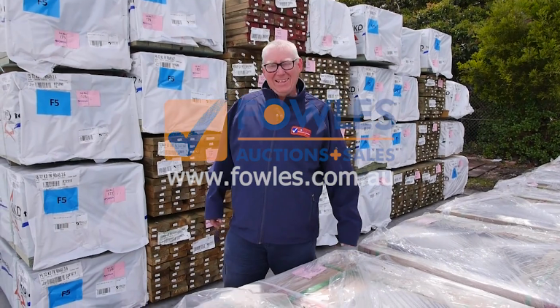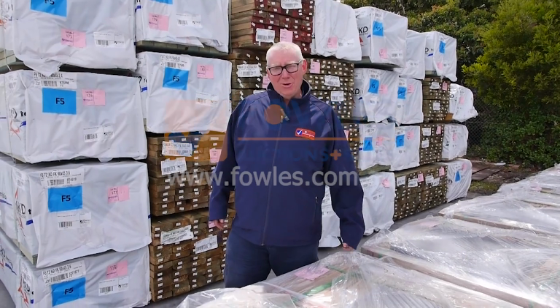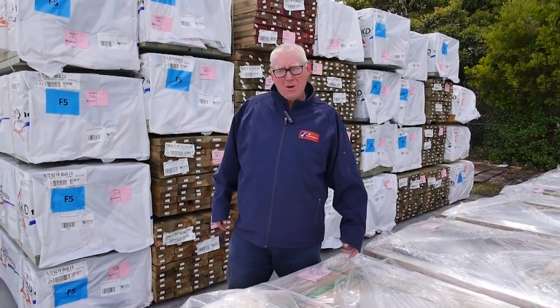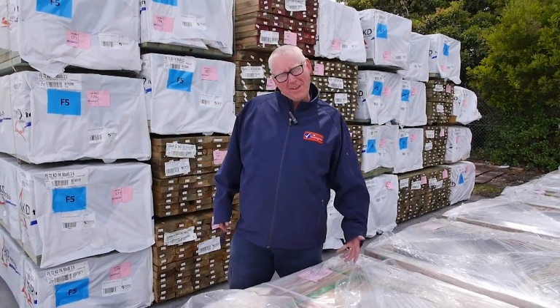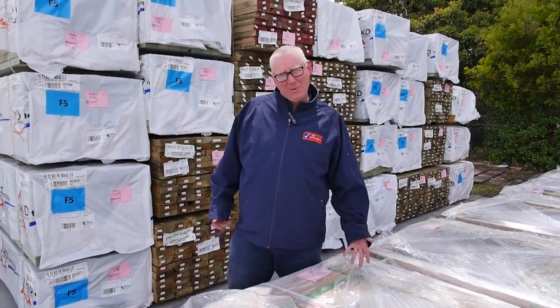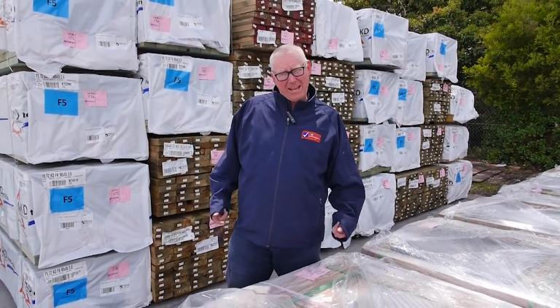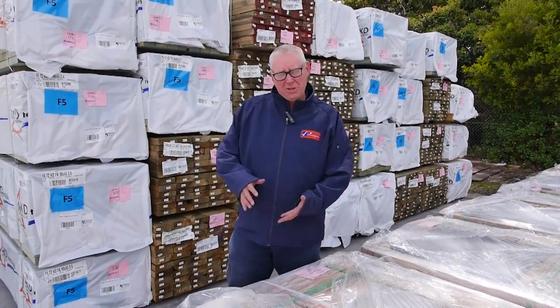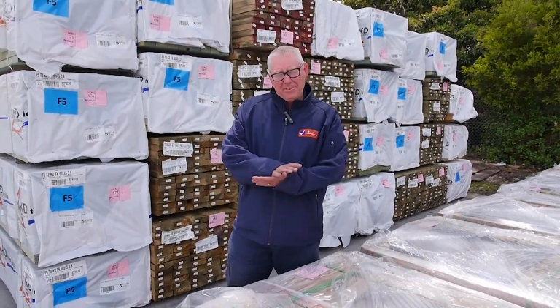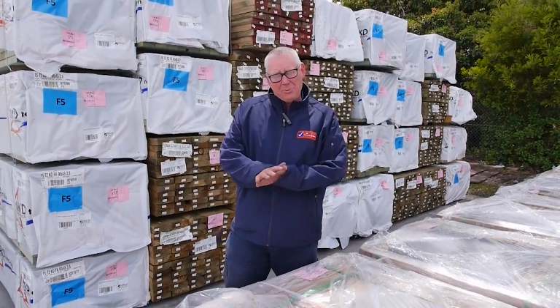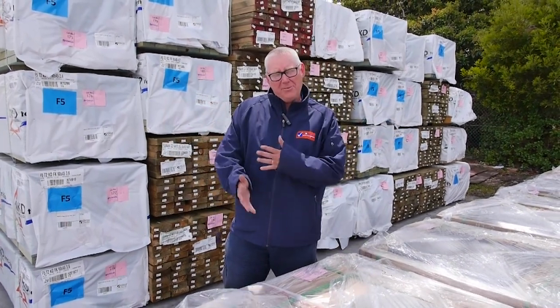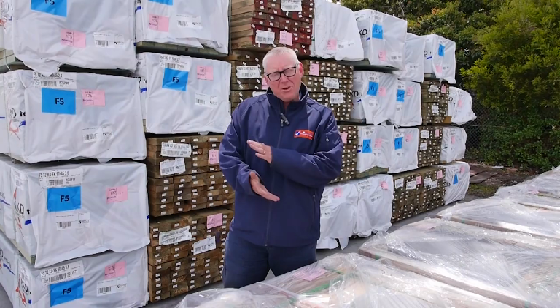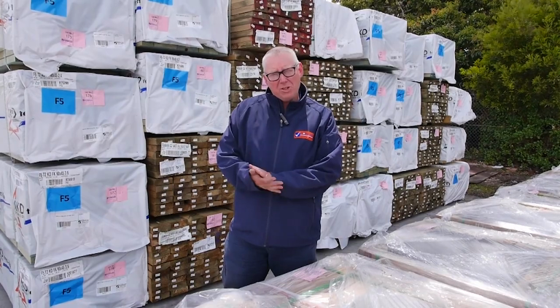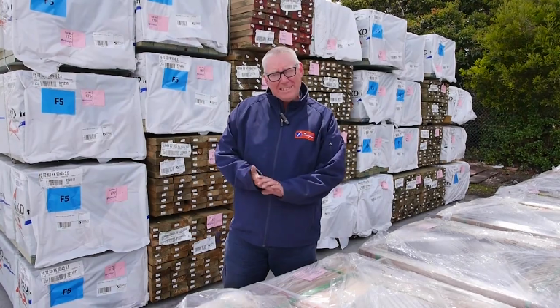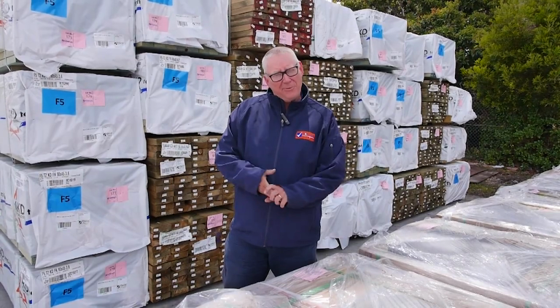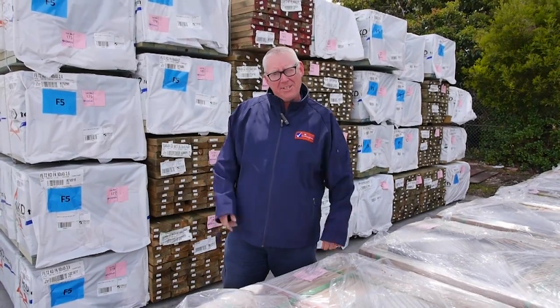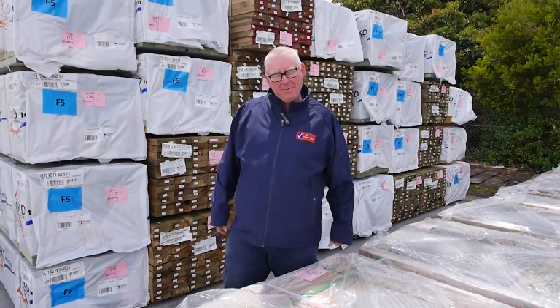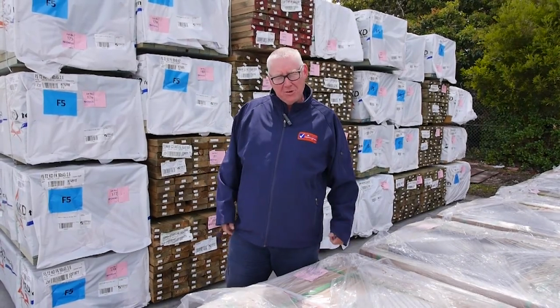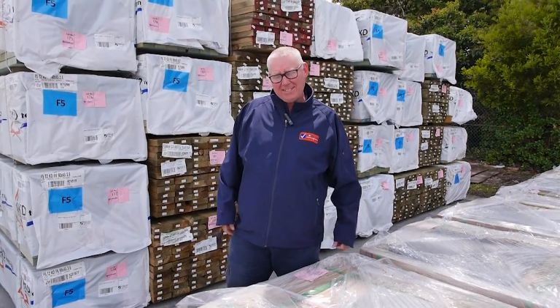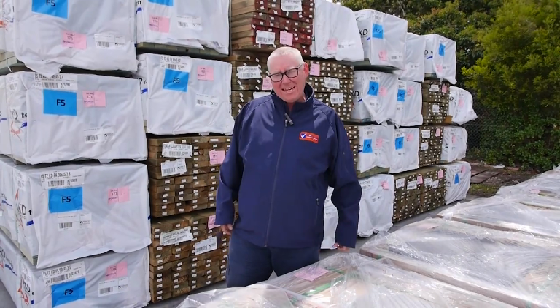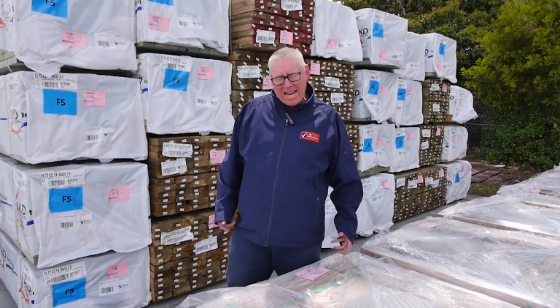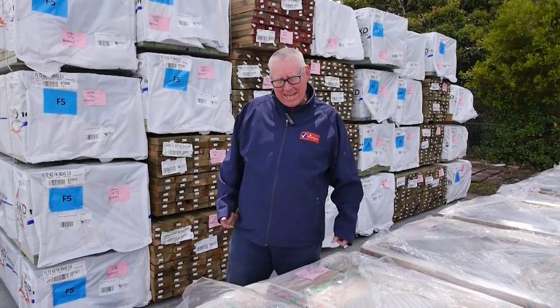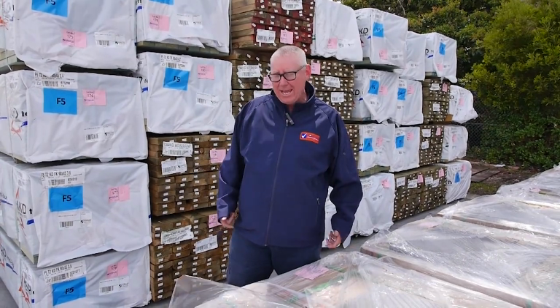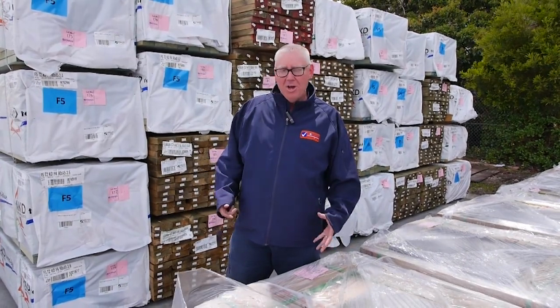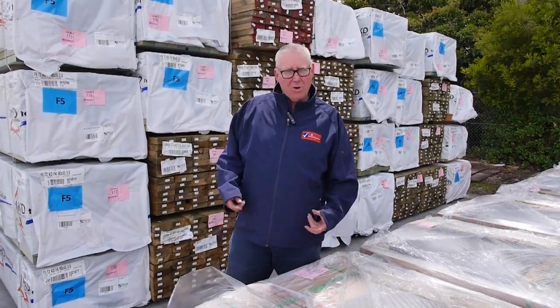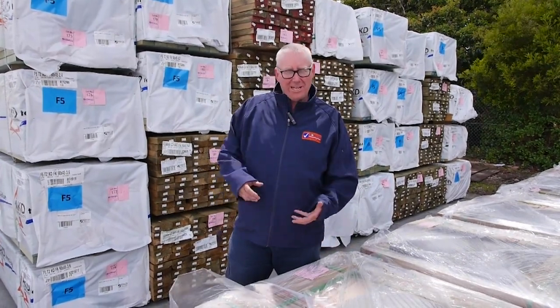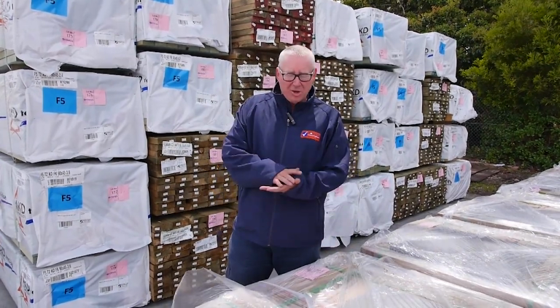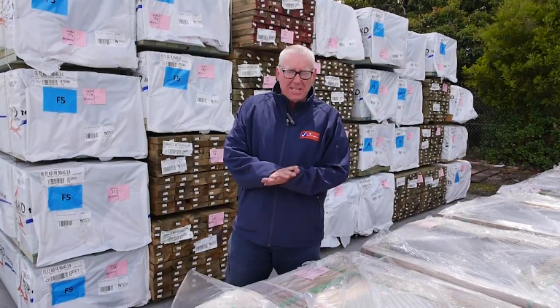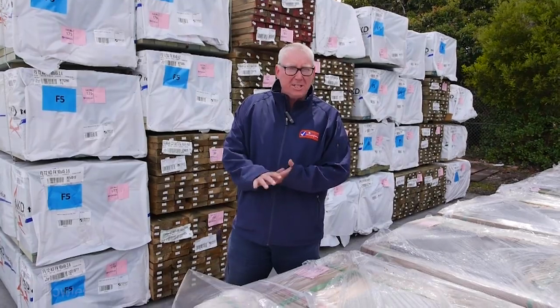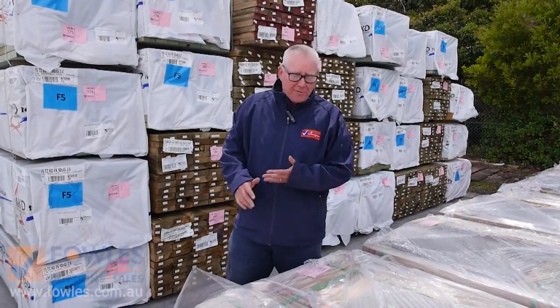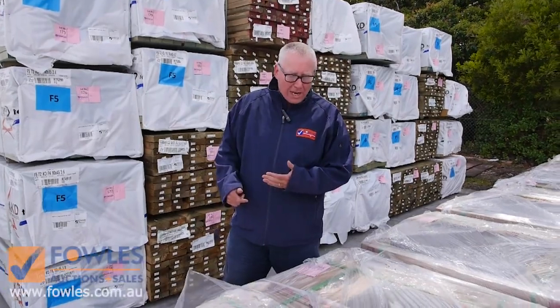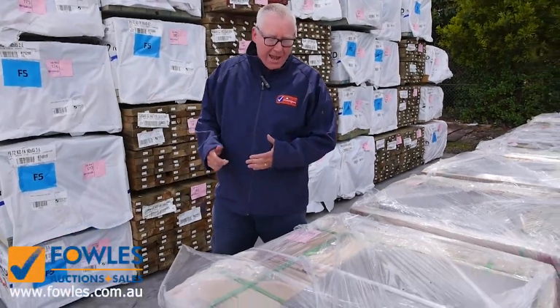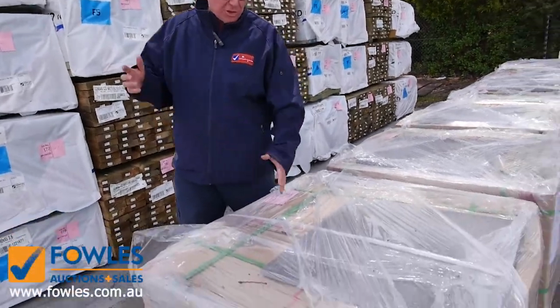Hello, Michael from FowlZ here once again for the Tuesday afternoon preview for tomorrow's auction, Wednesday the 14th of November 2018 at 10am. Plenty of stock in this week — let's go for a walk and have a look.